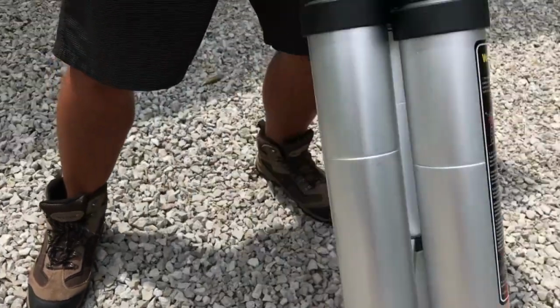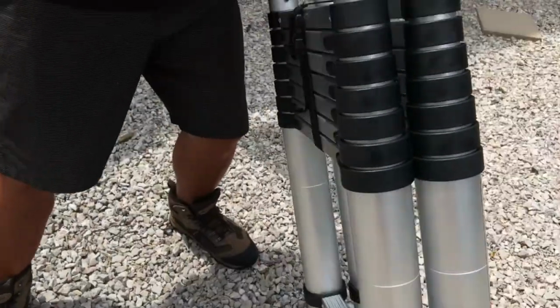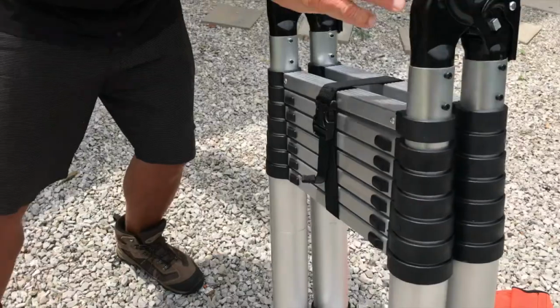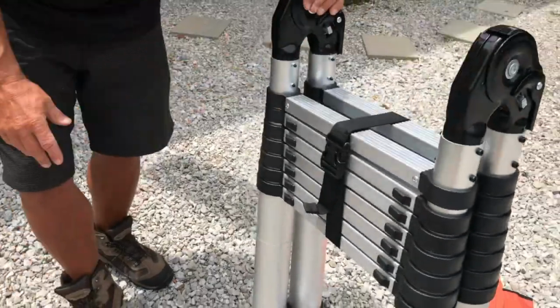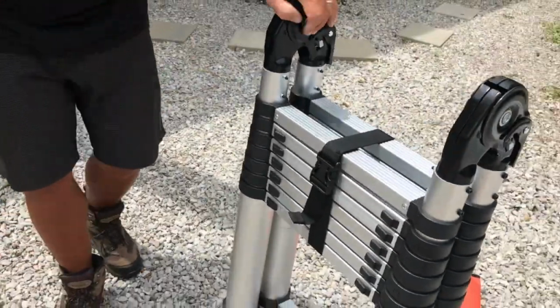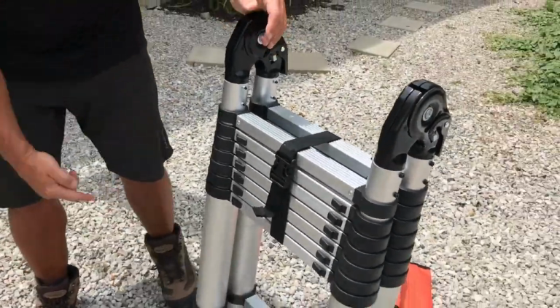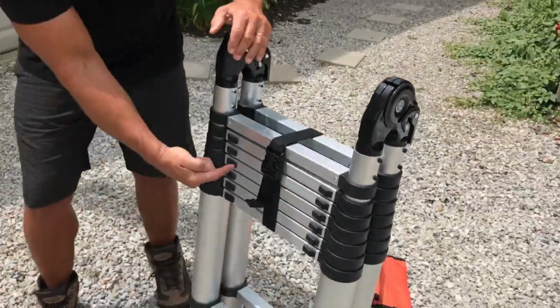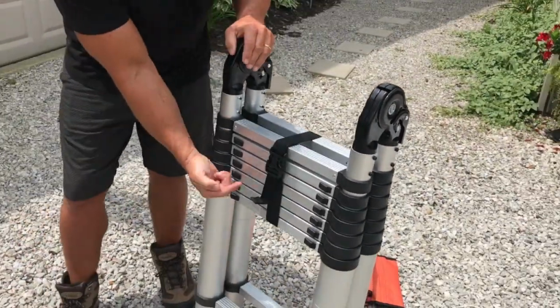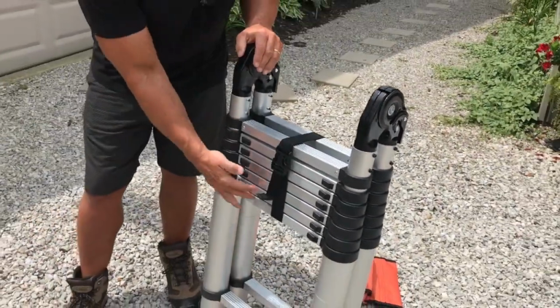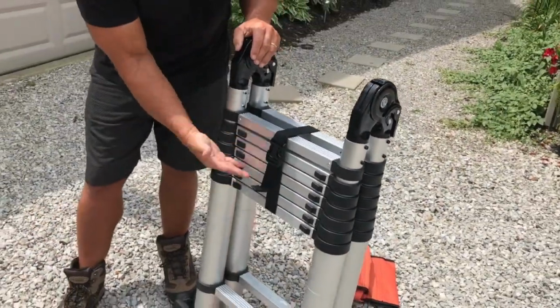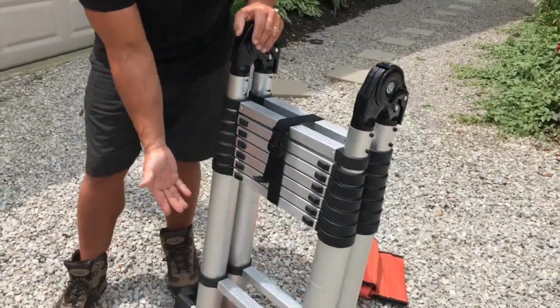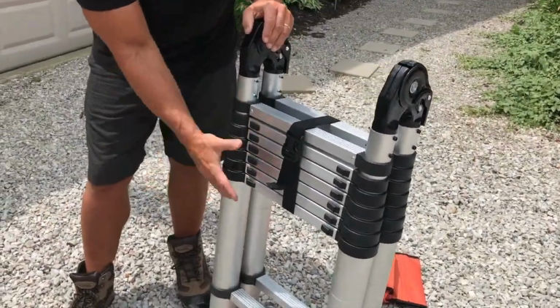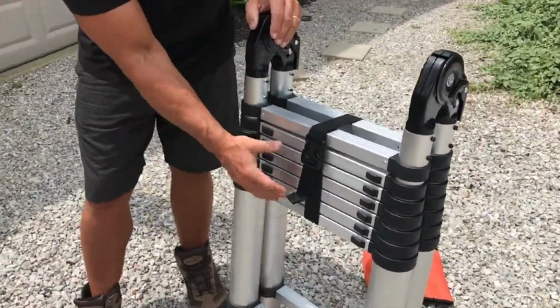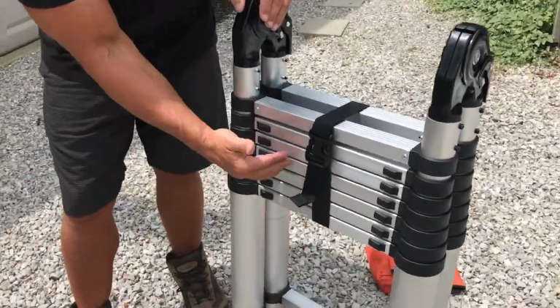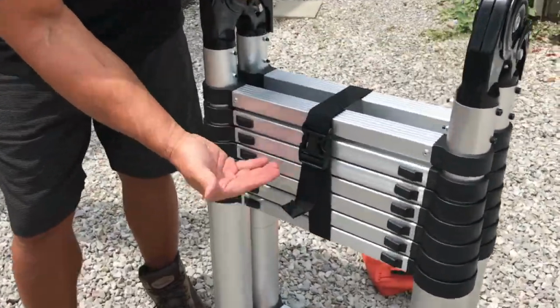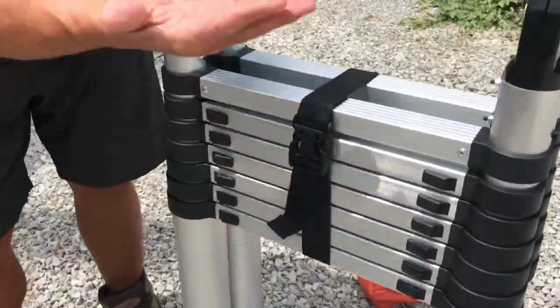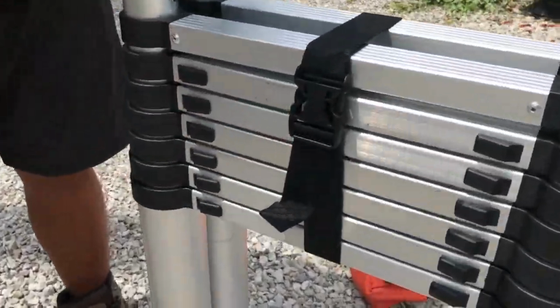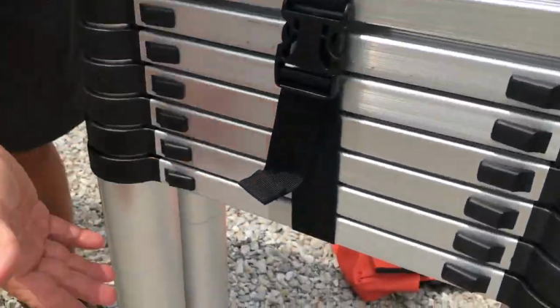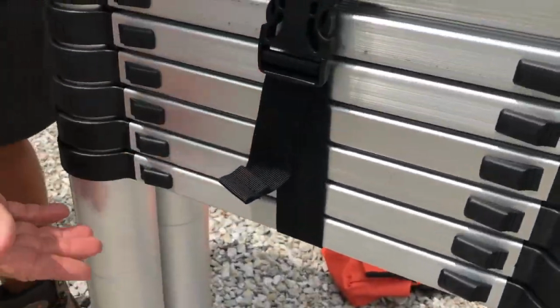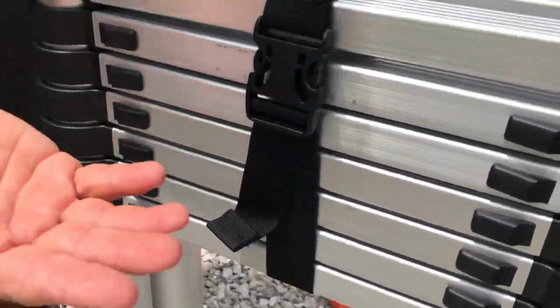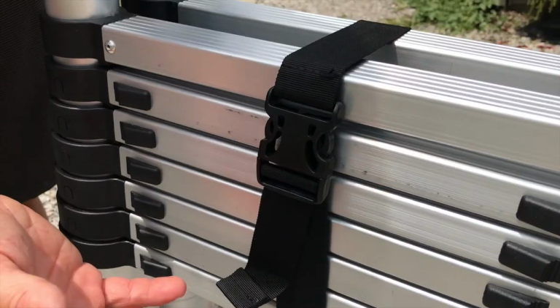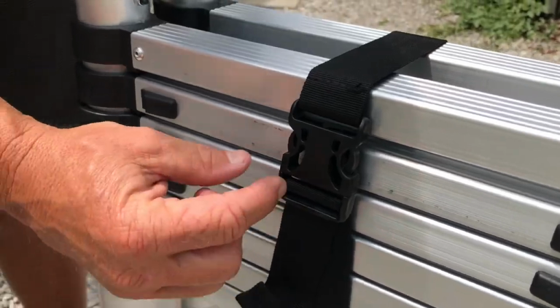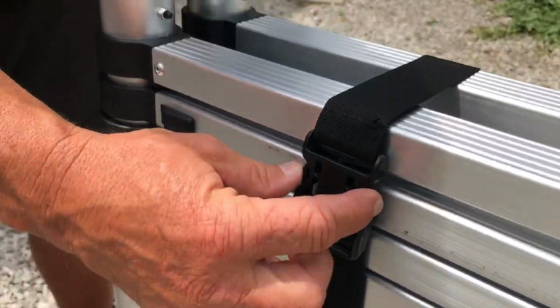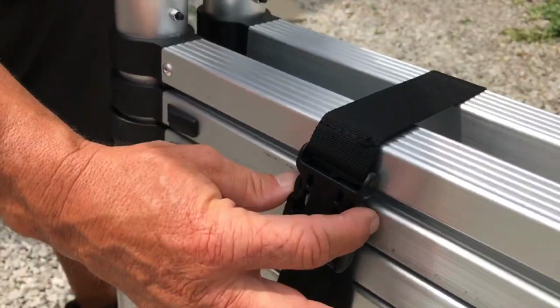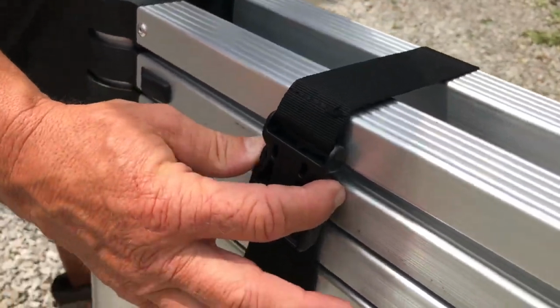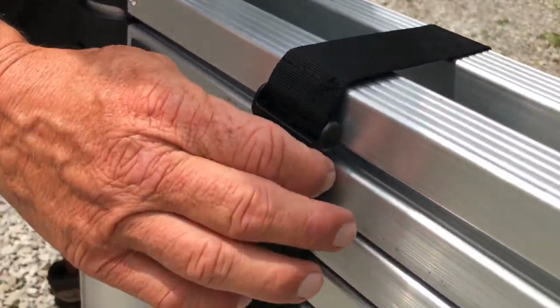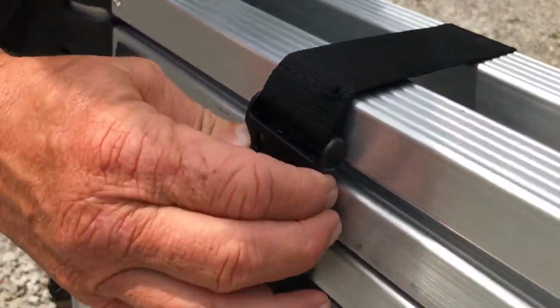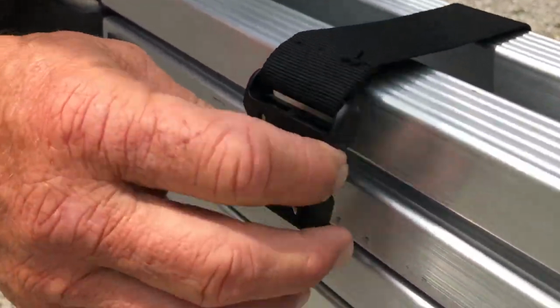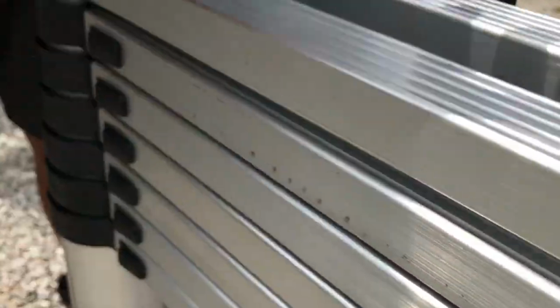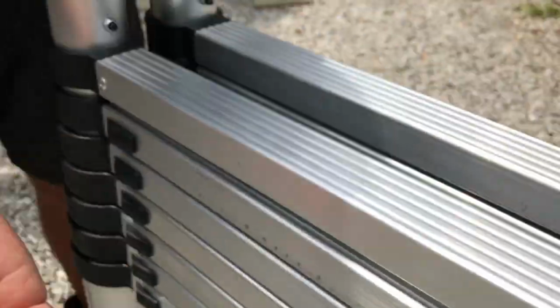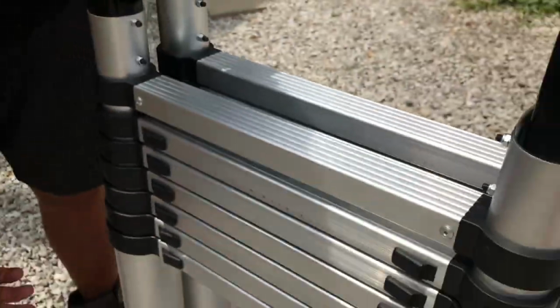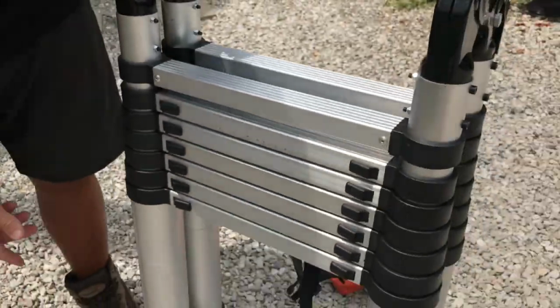I'm going to turn this around for you. For transportation and keeping this from opening up when you're picking it up, it just comes with this strap — so you just pop that open.